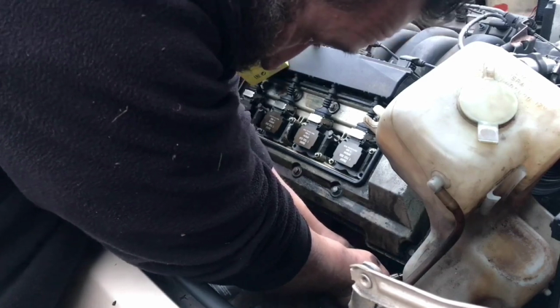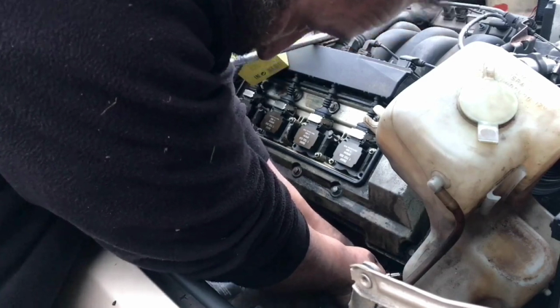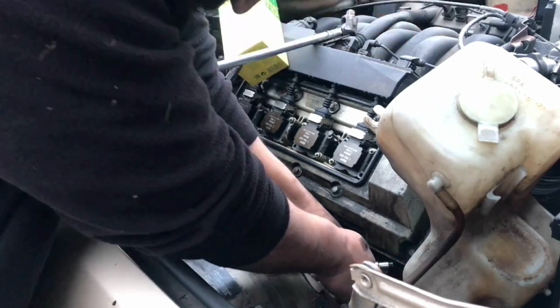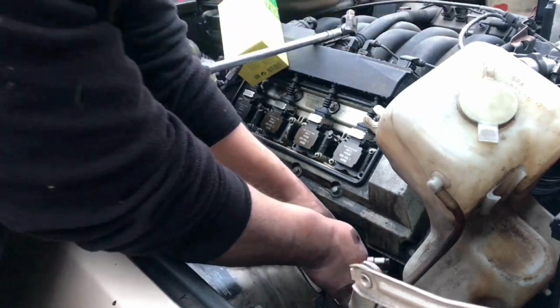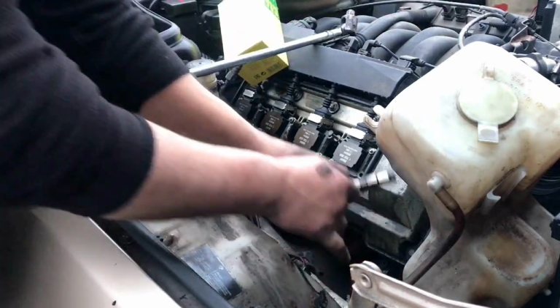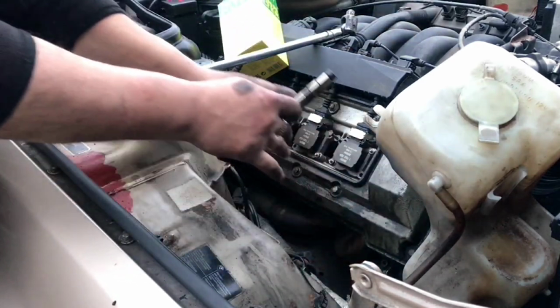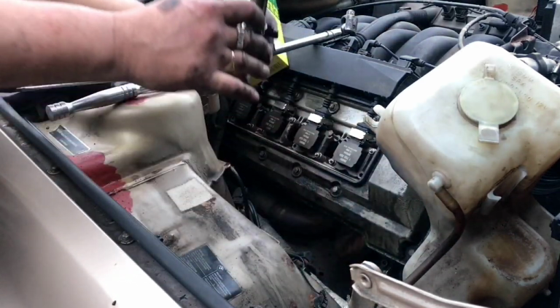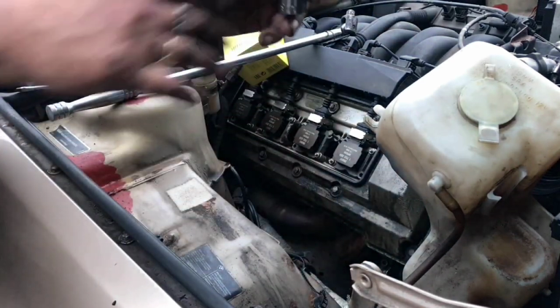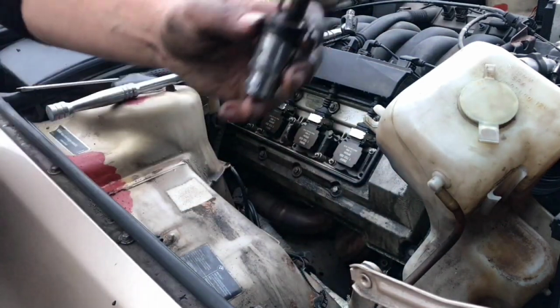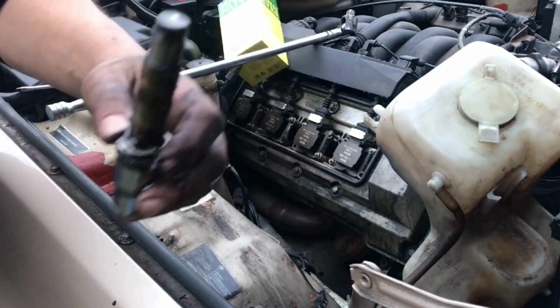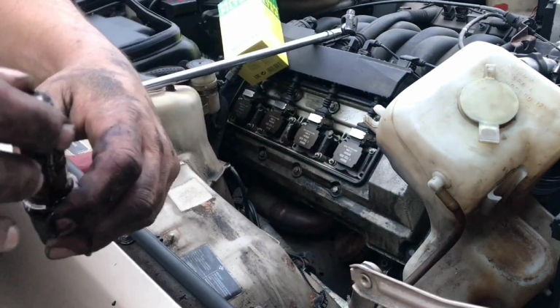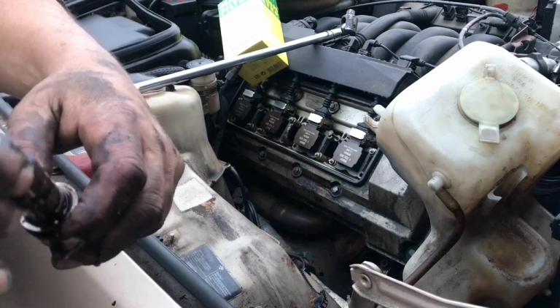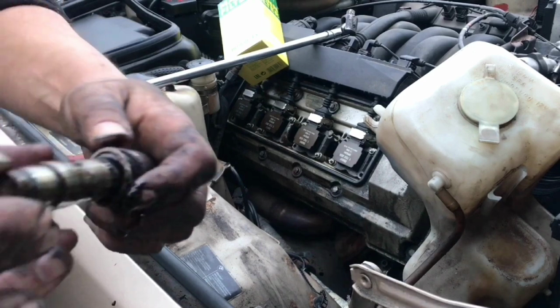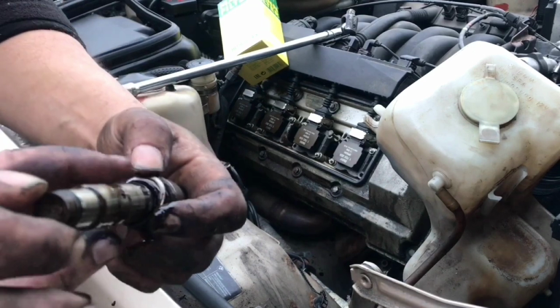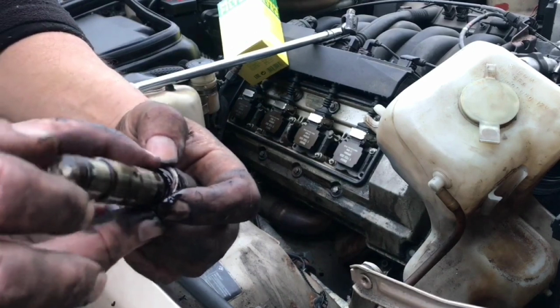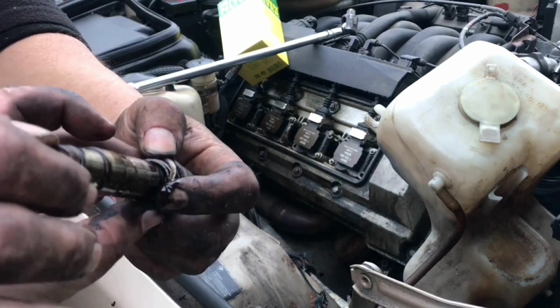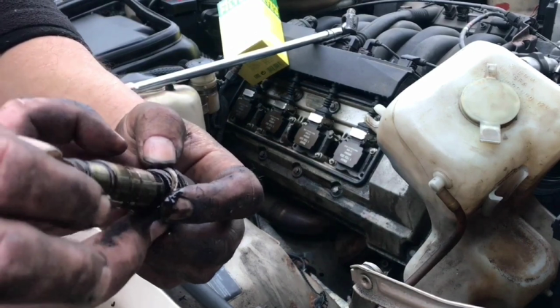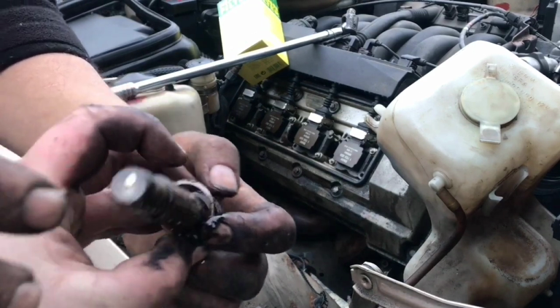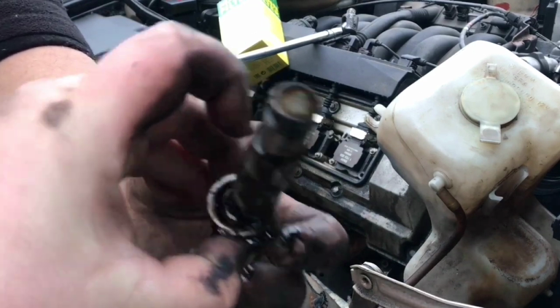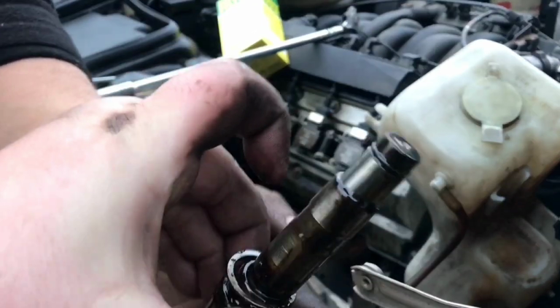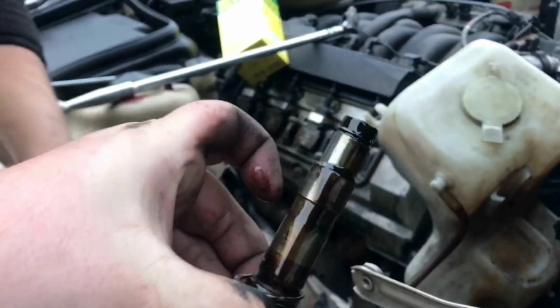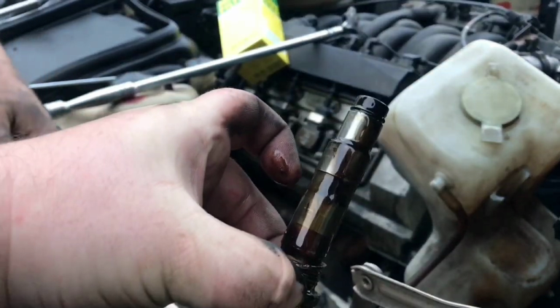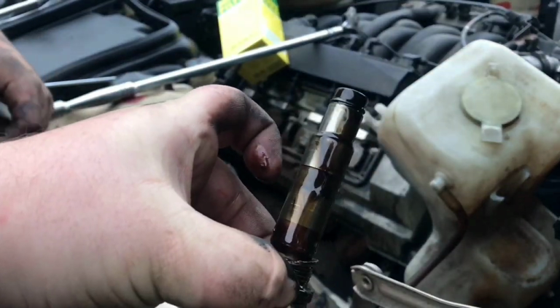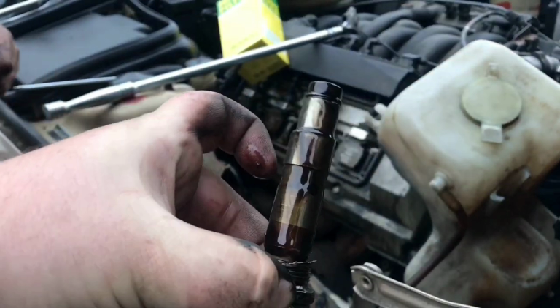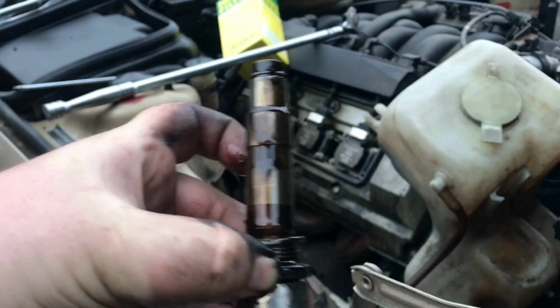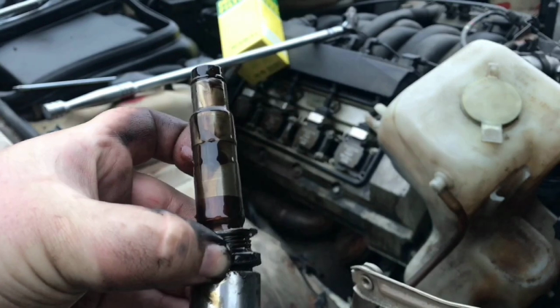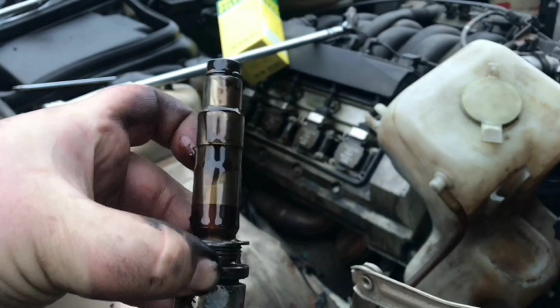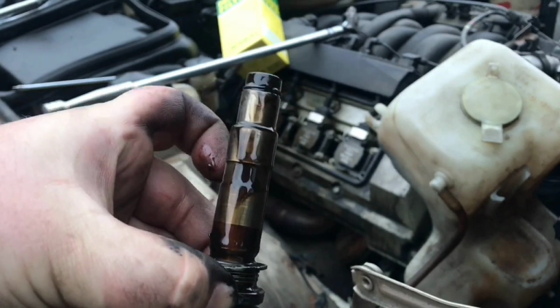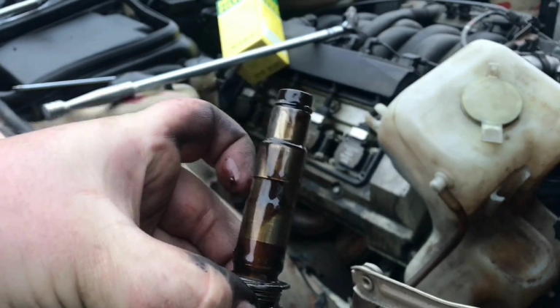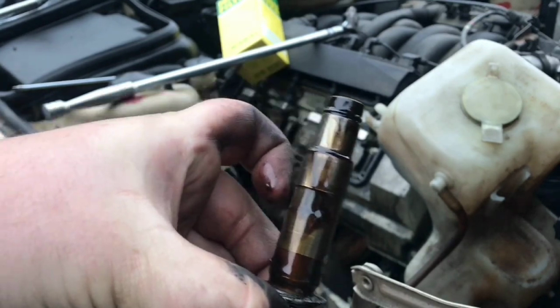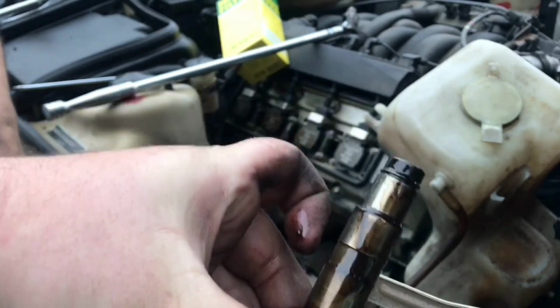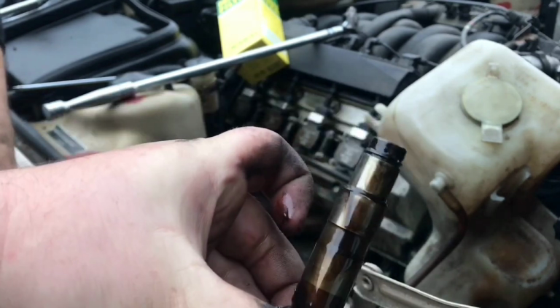So look at that. That is the old tensioner. That one is a bit more worn, but it's not all that bad, is it? Not really.